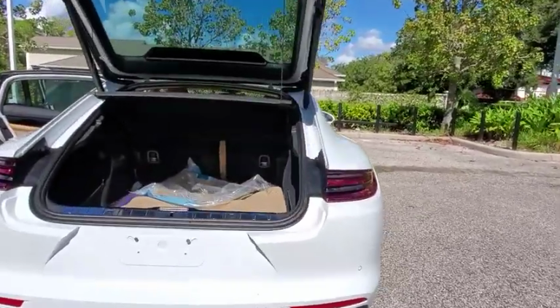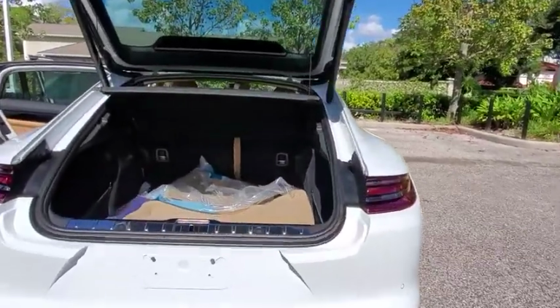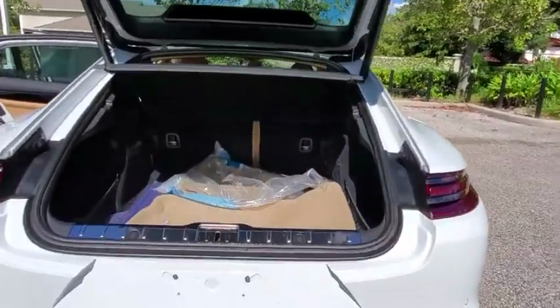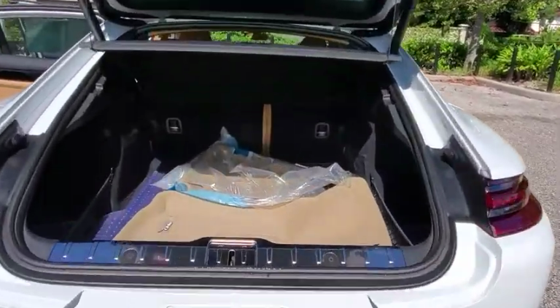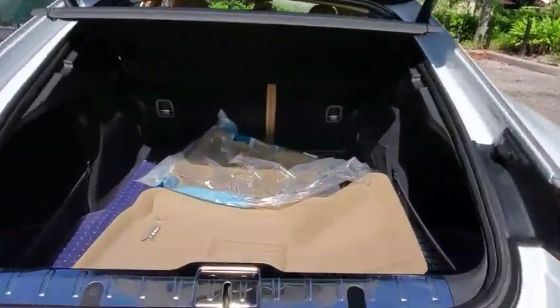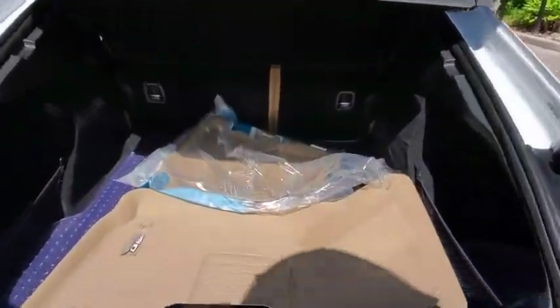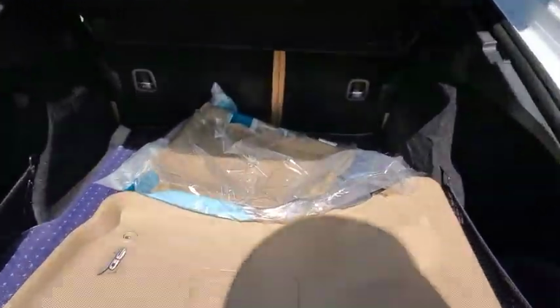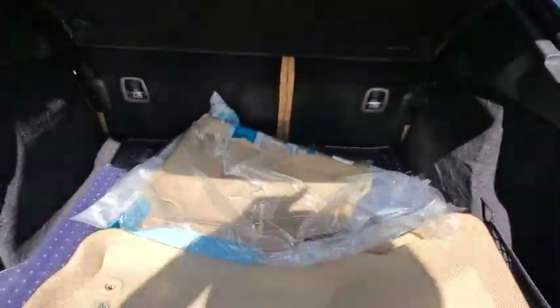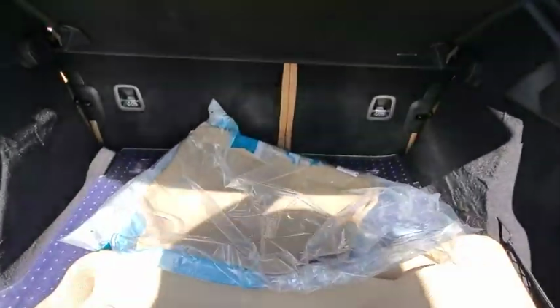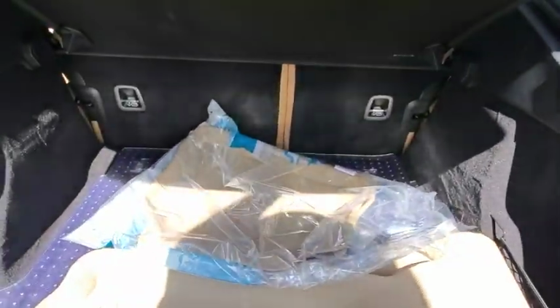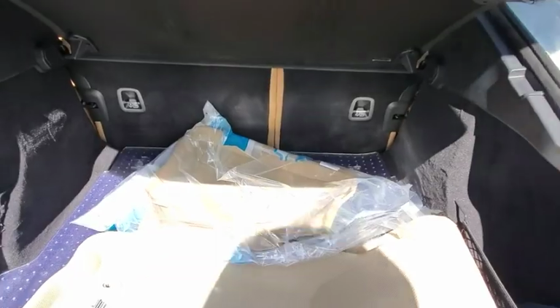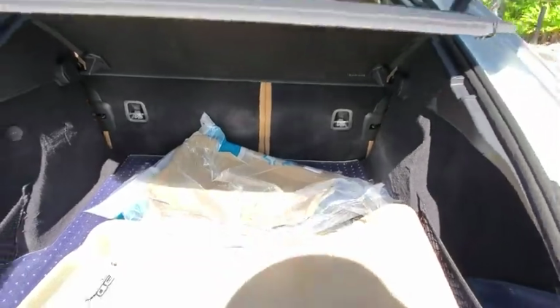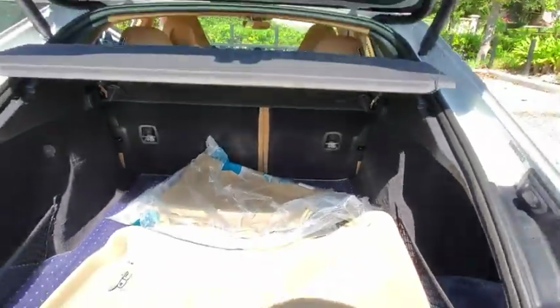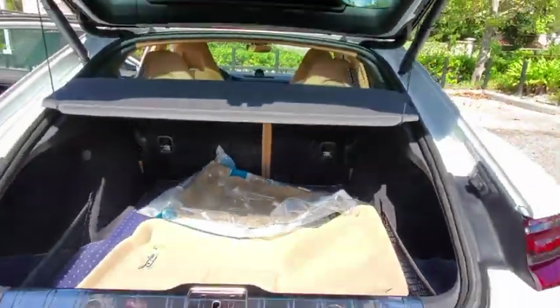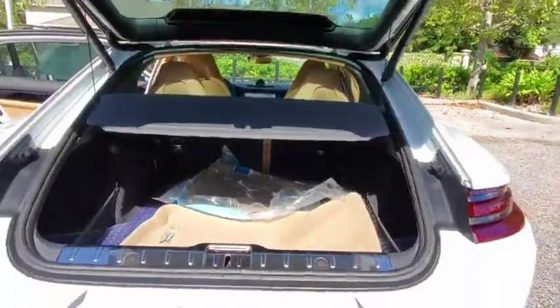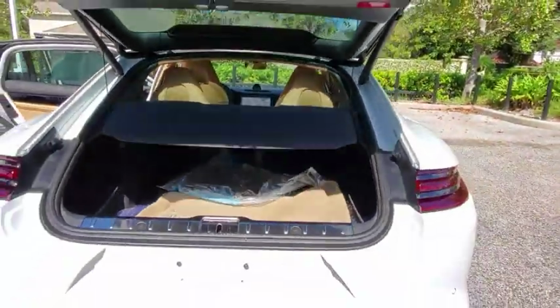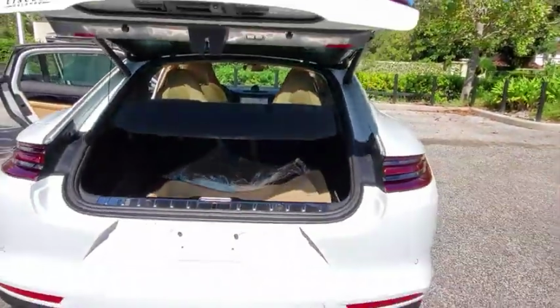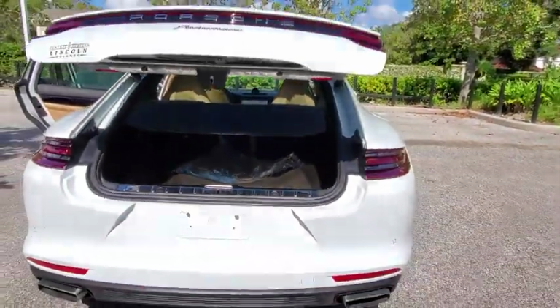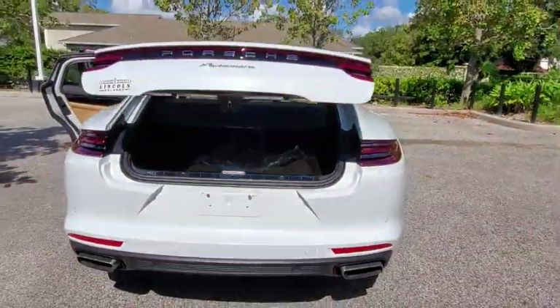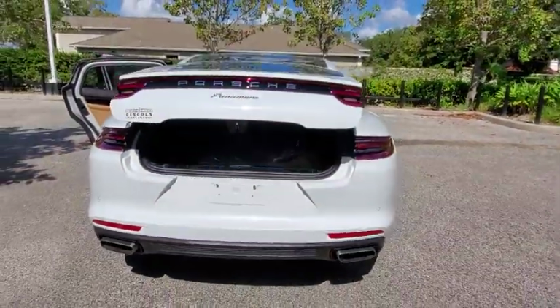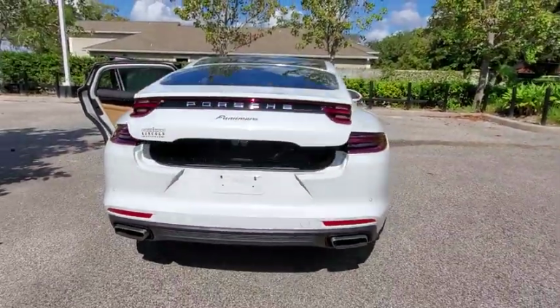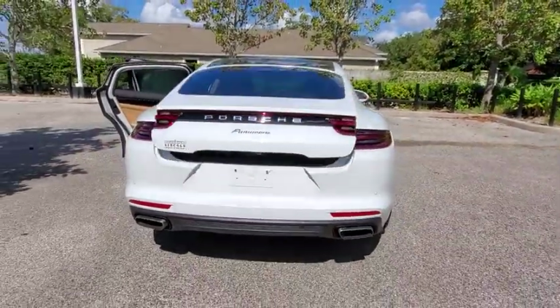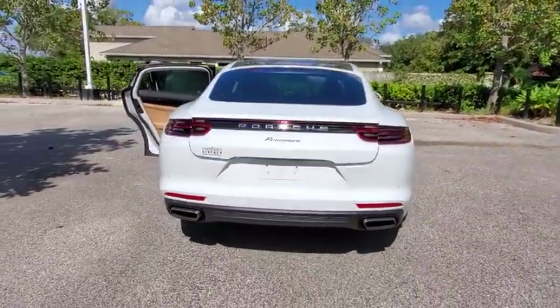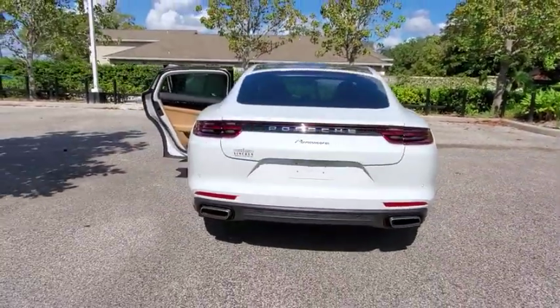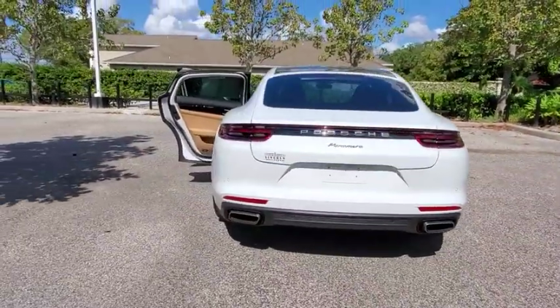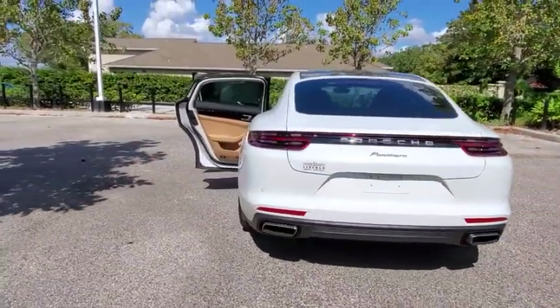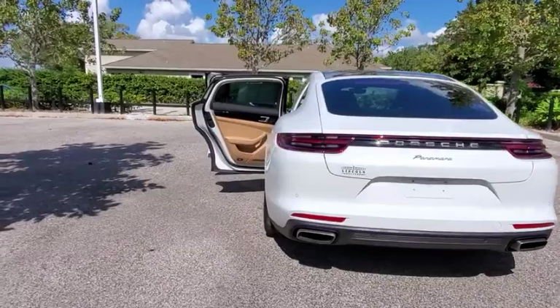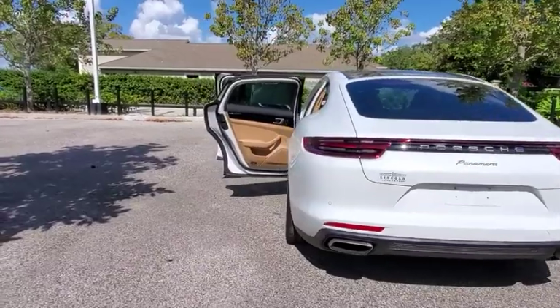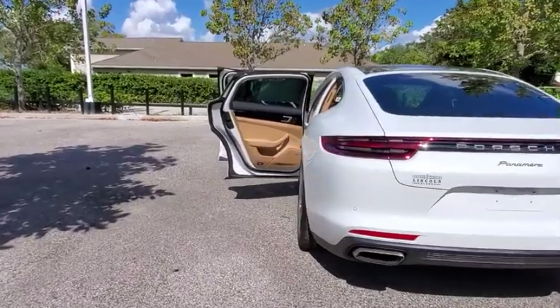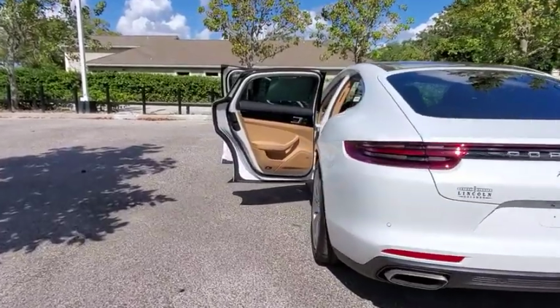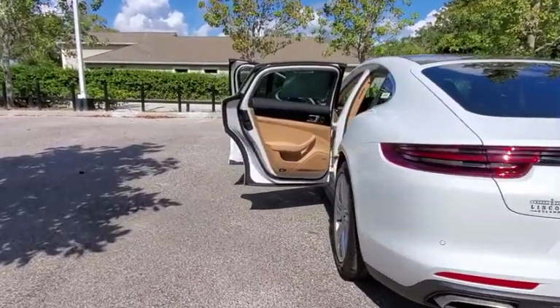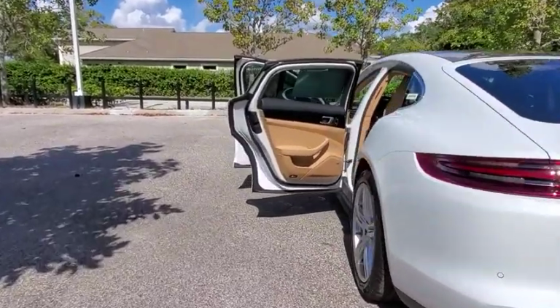Backup camera, keyless entry, power passenger seat, steering wheel audio controls, stability control, power liftgate, navigation system, anti-lock braking system, Bluetooth.